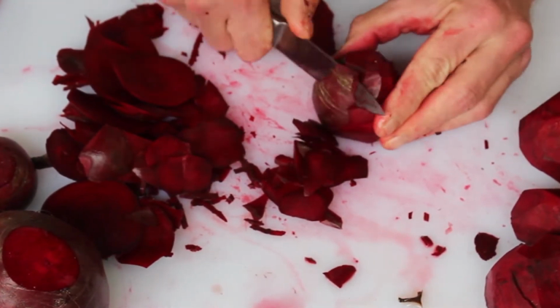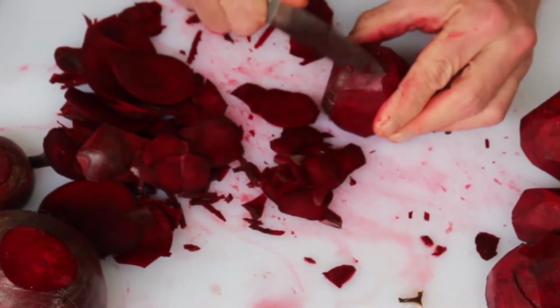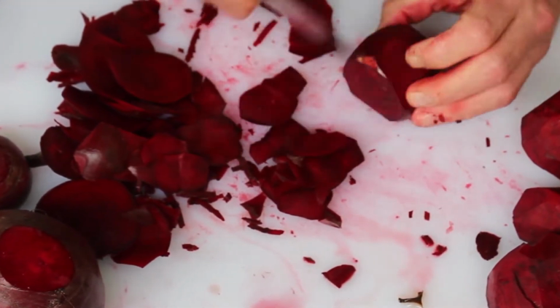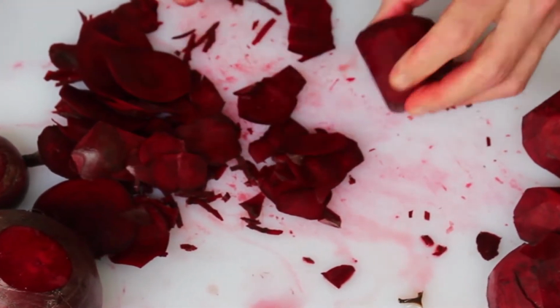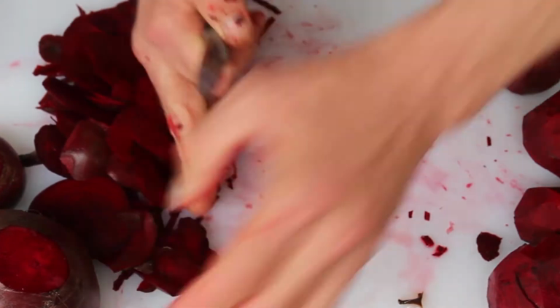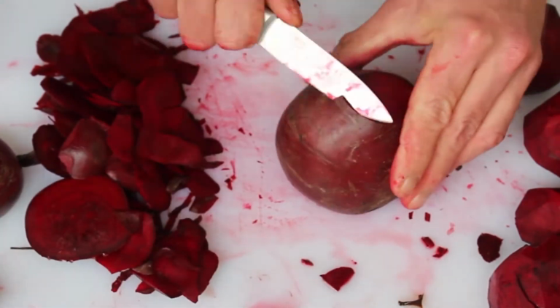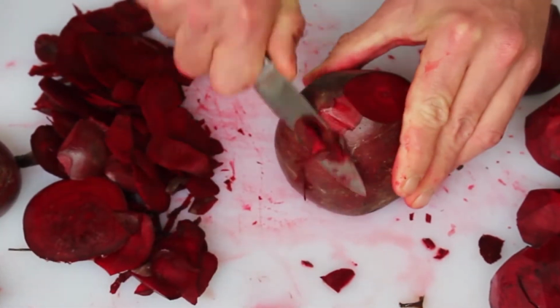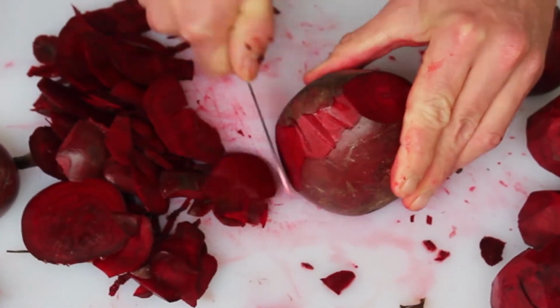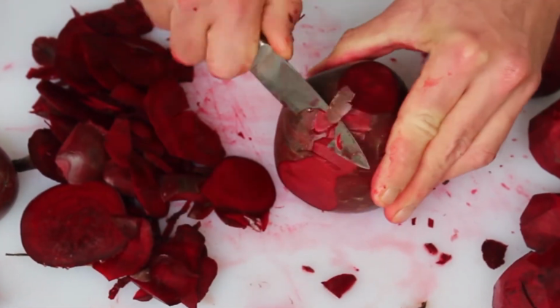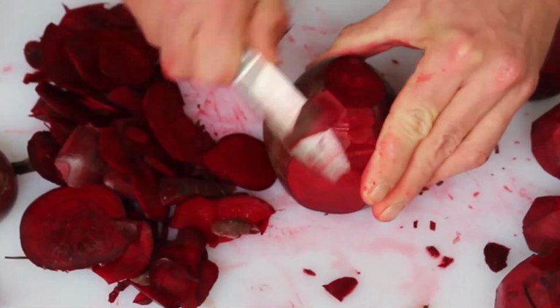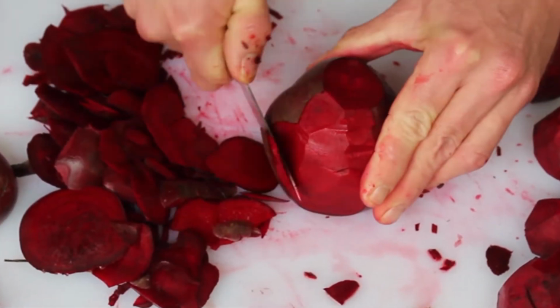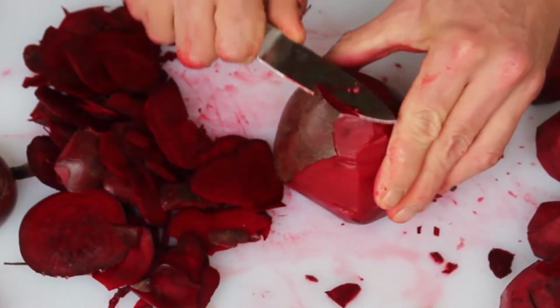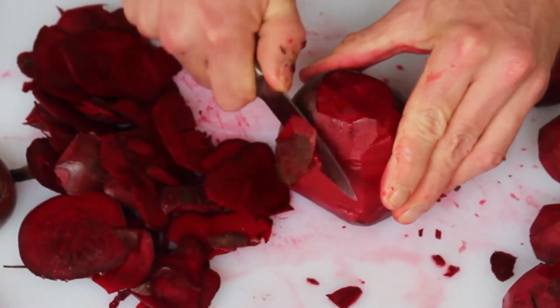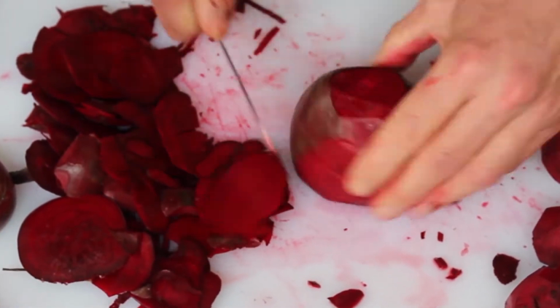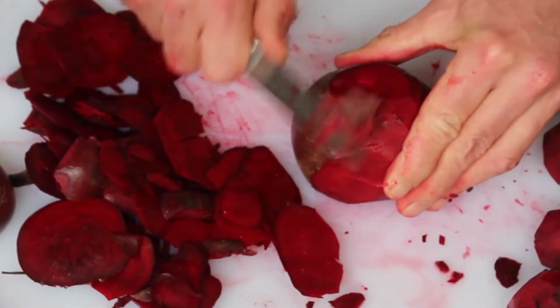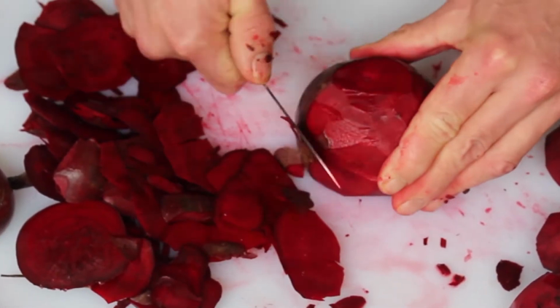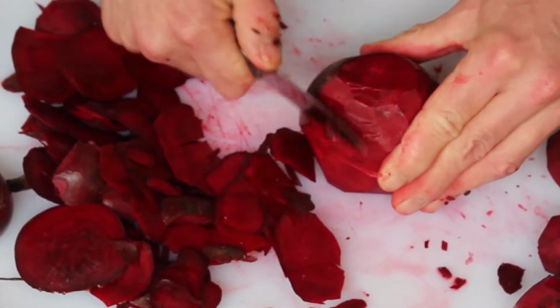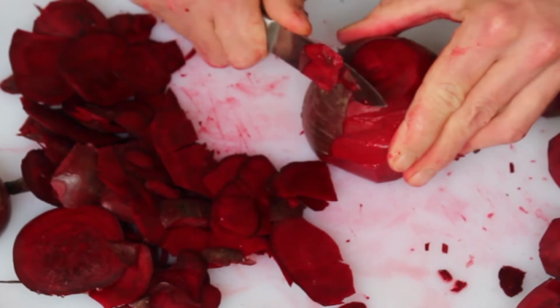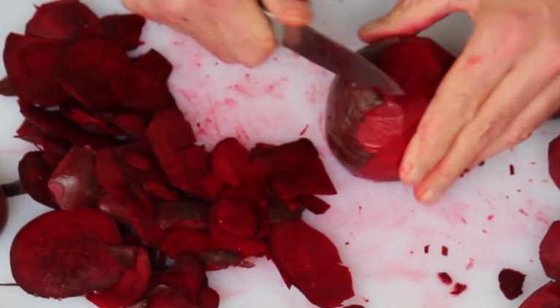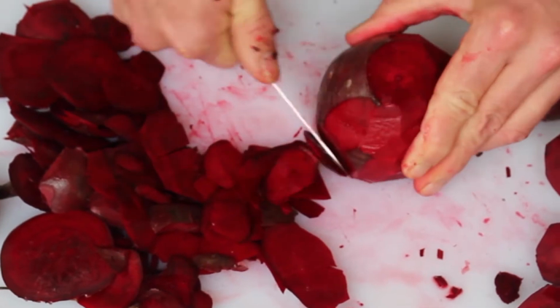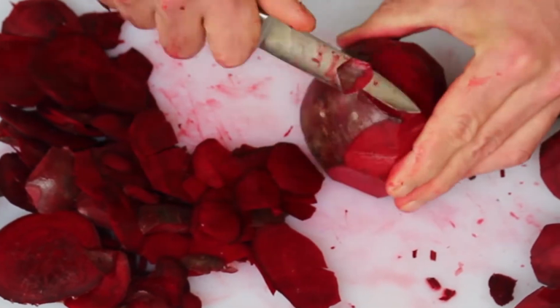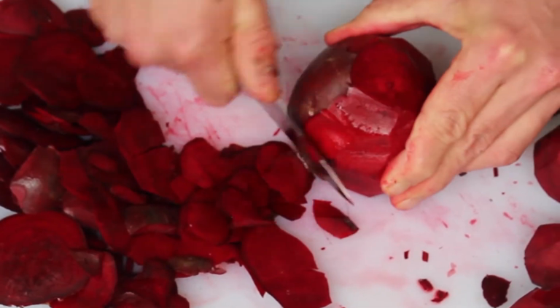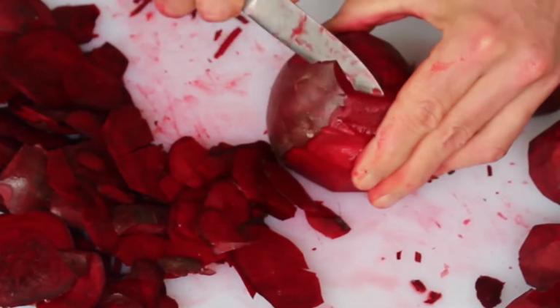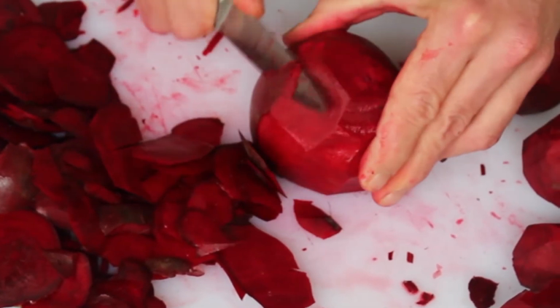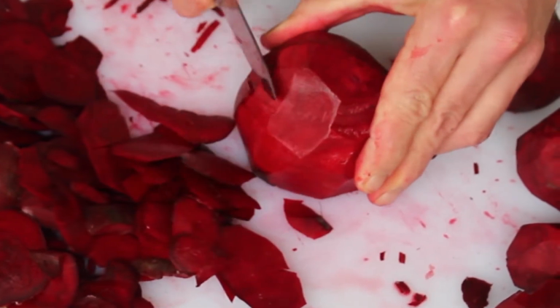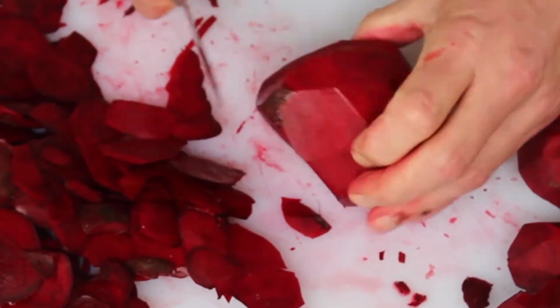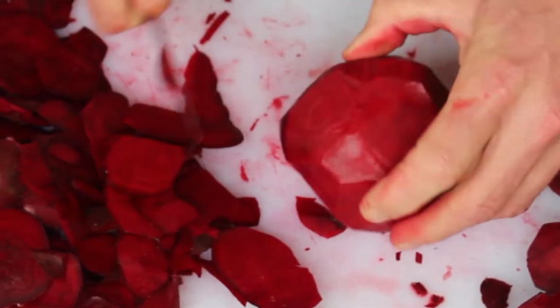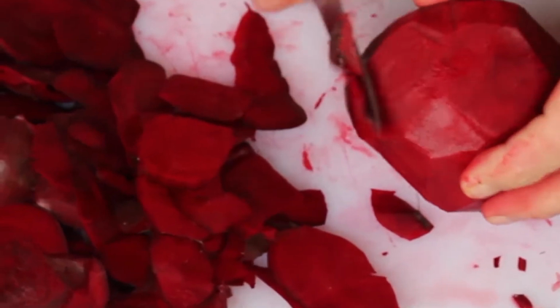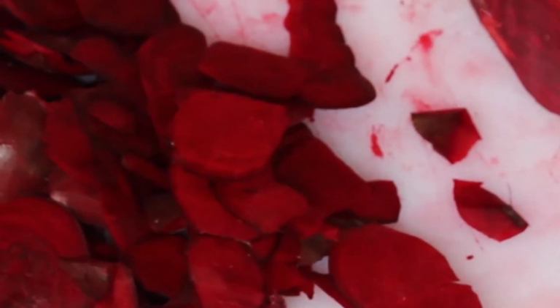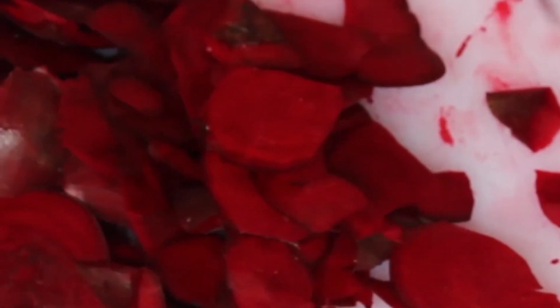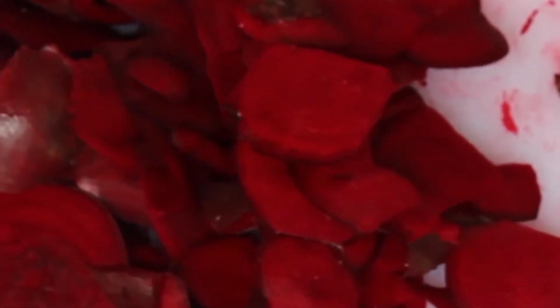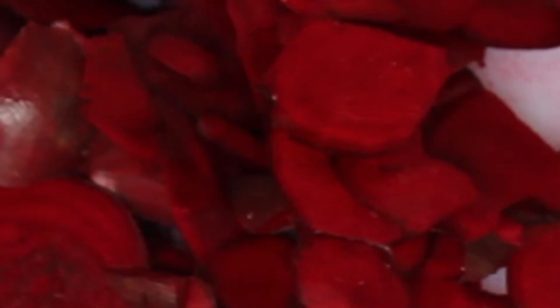Beets are a cool weather crop. Where I'm from, it's best to grow them in spring and autumn. Compost everything.